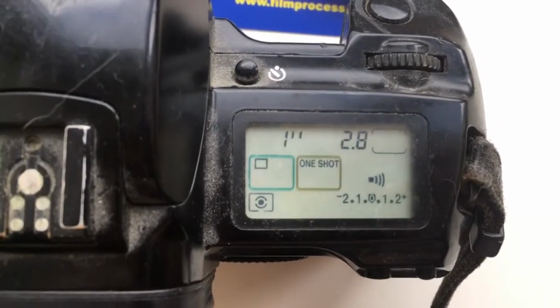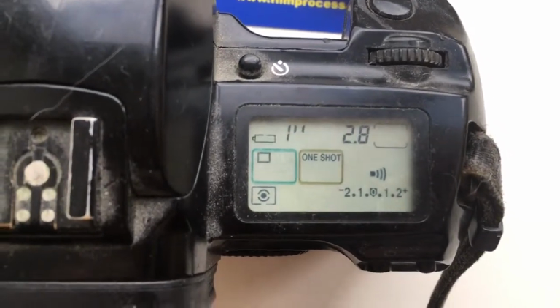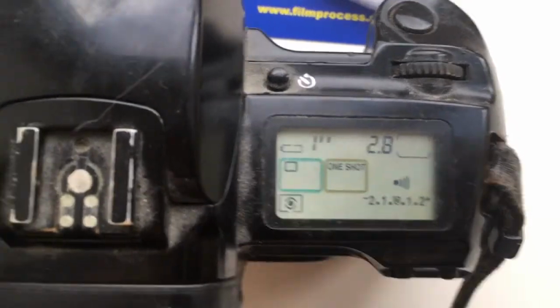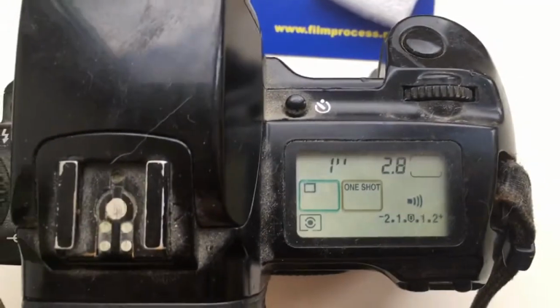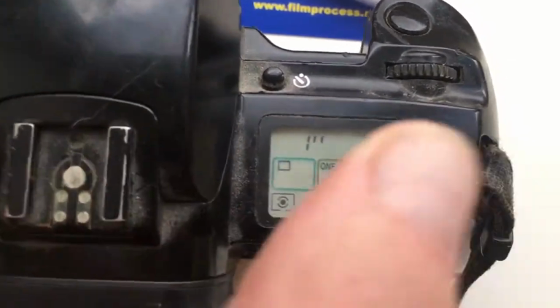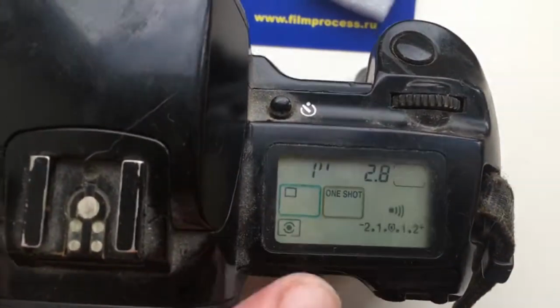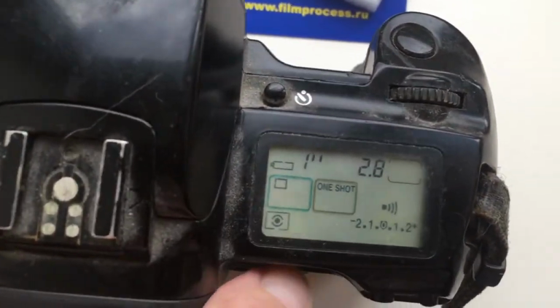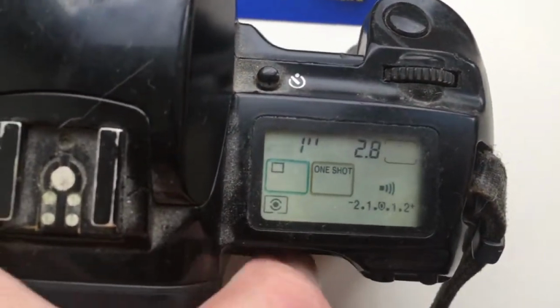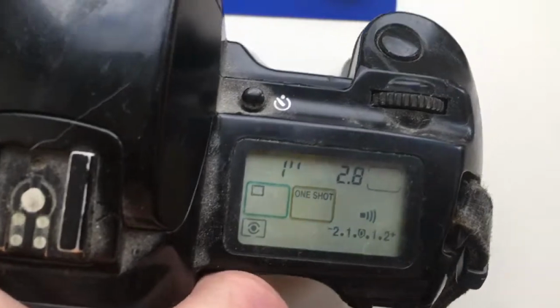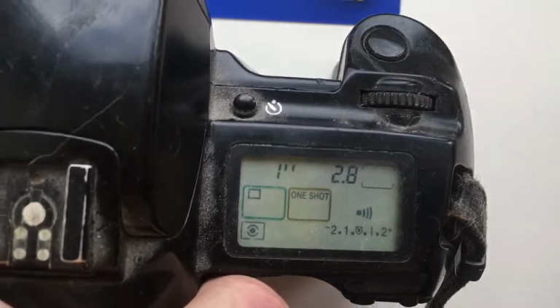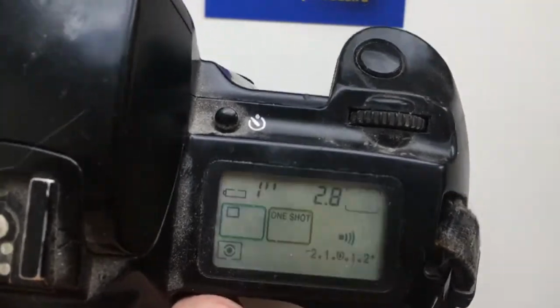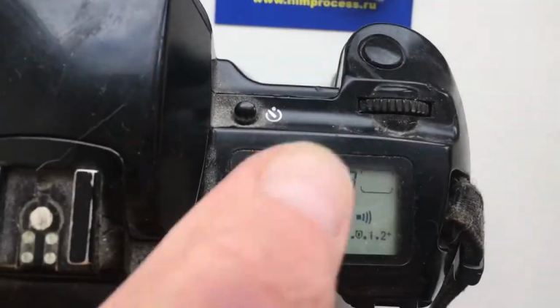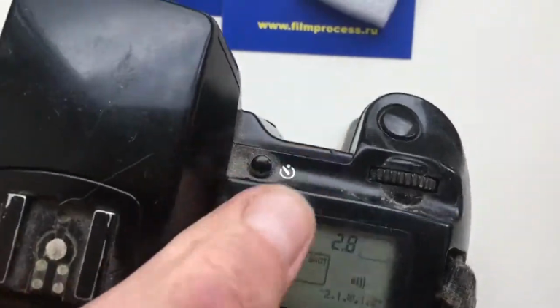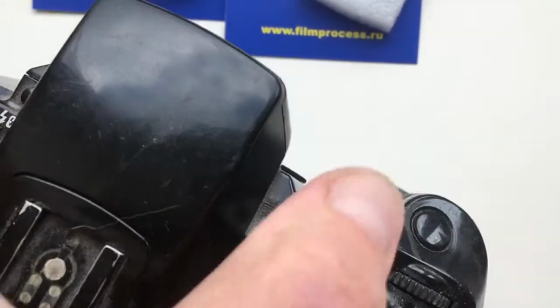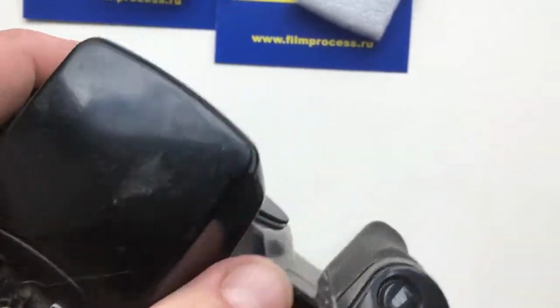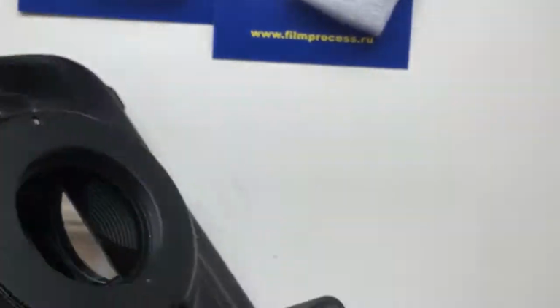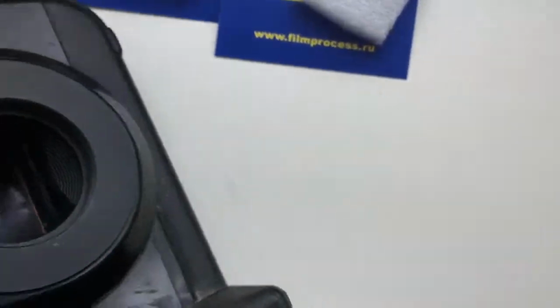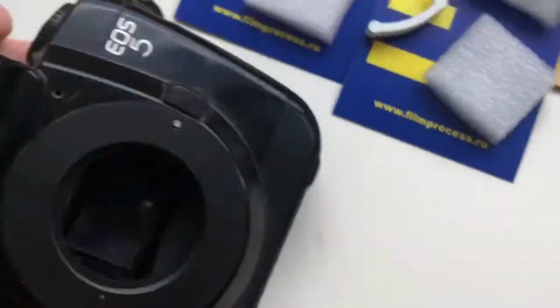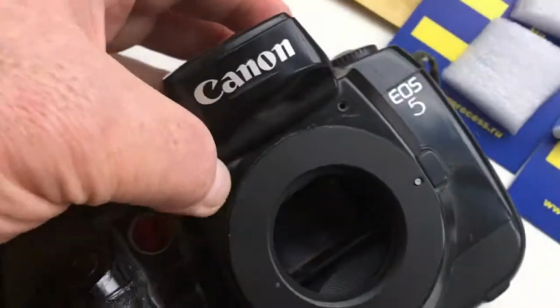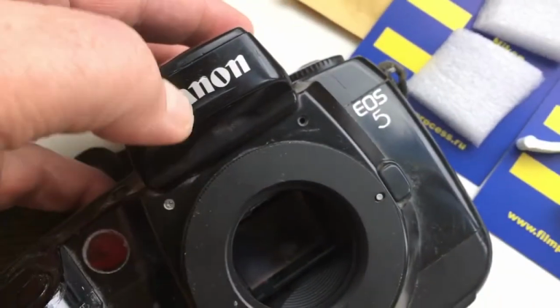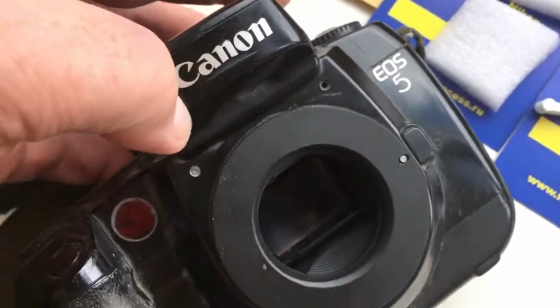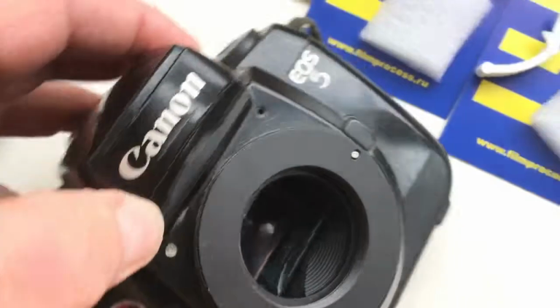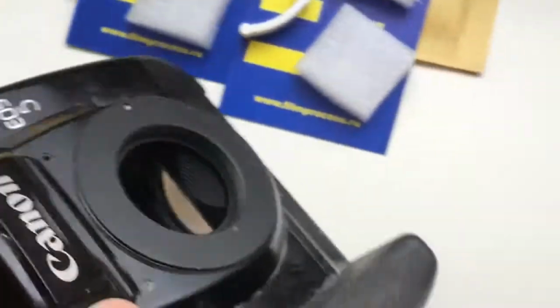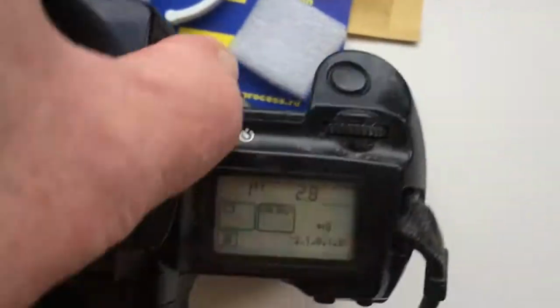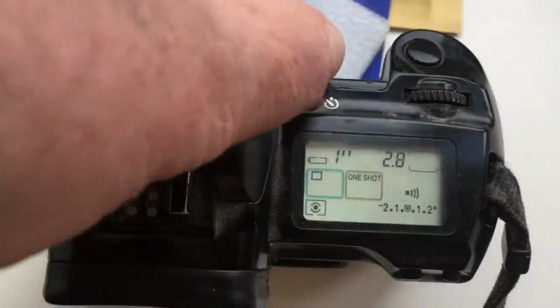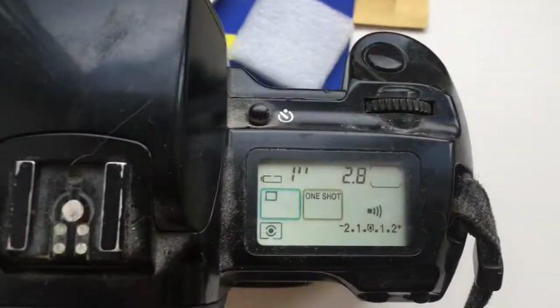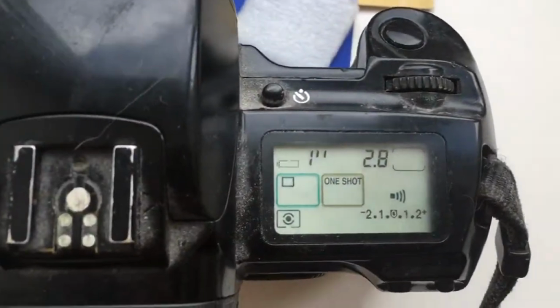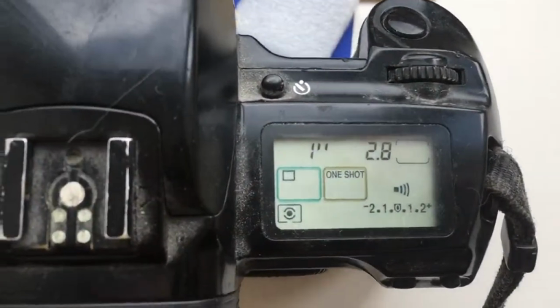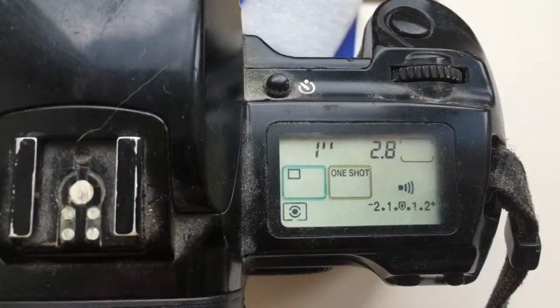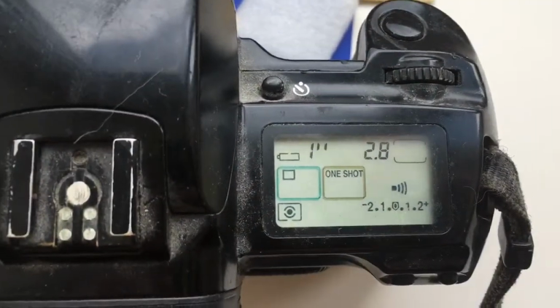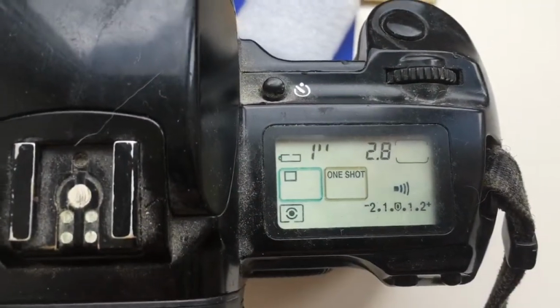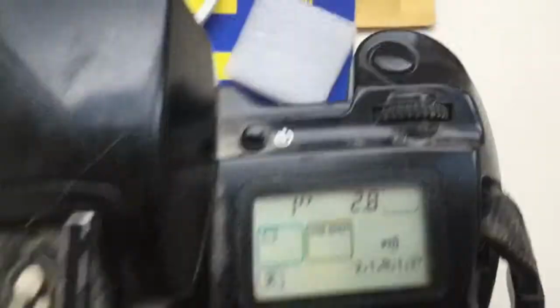Look, this is my film camera Canon EOS 5 and your chip.